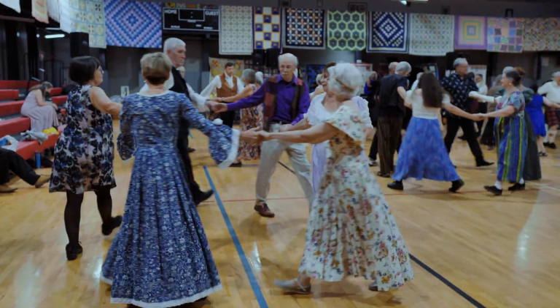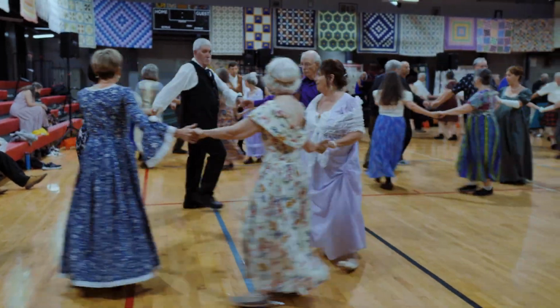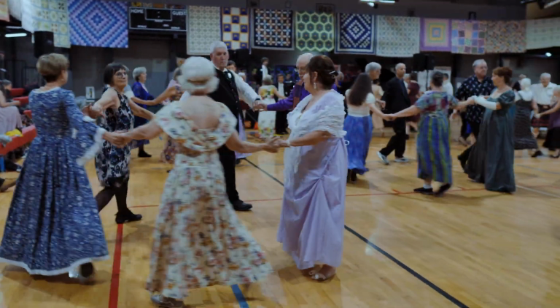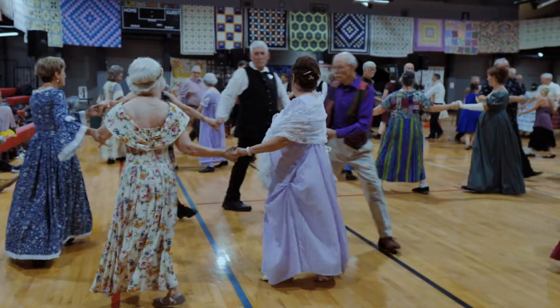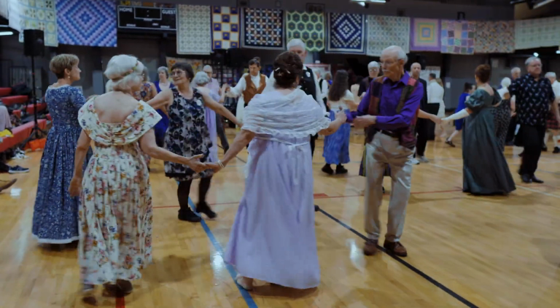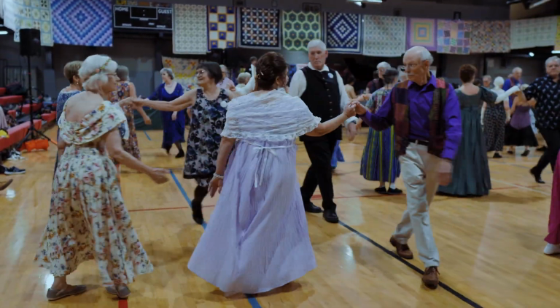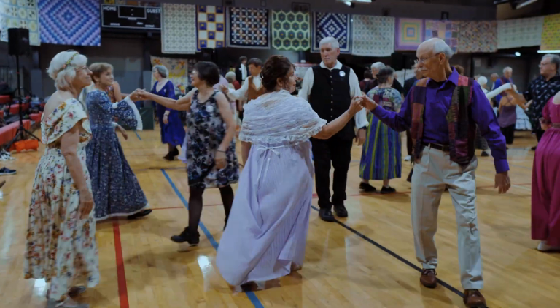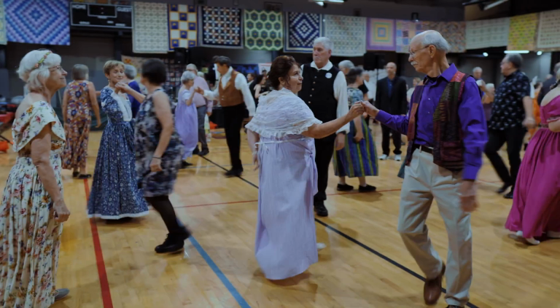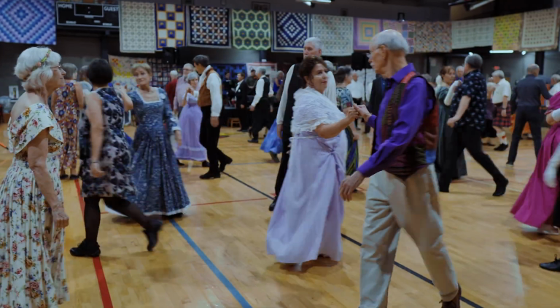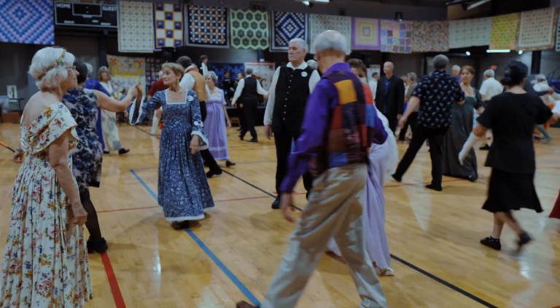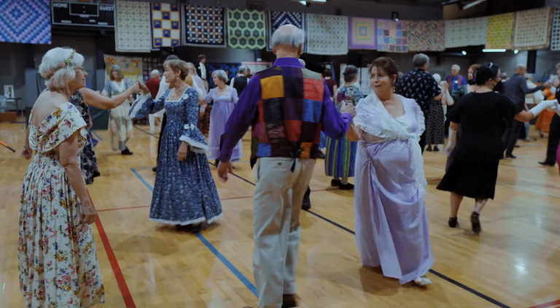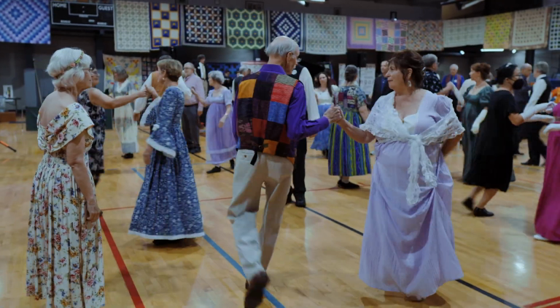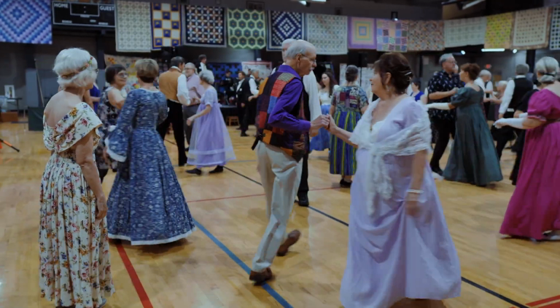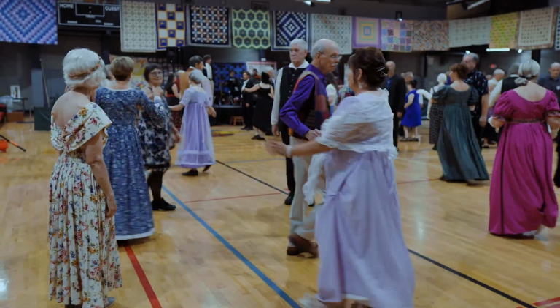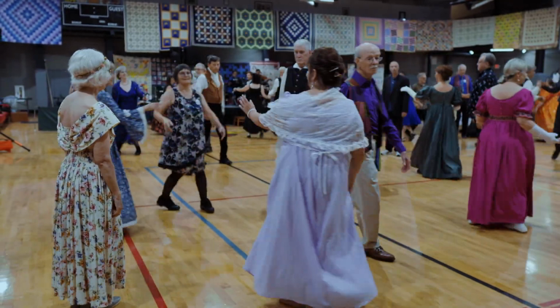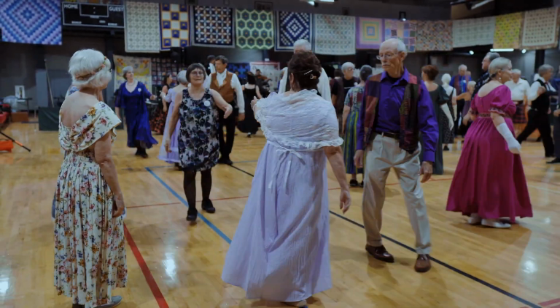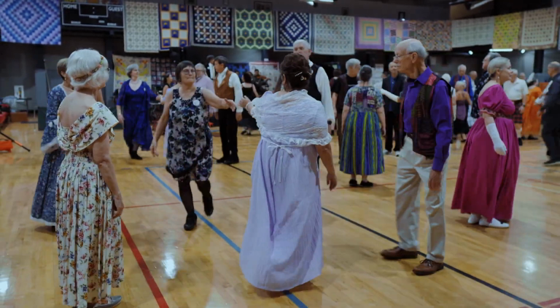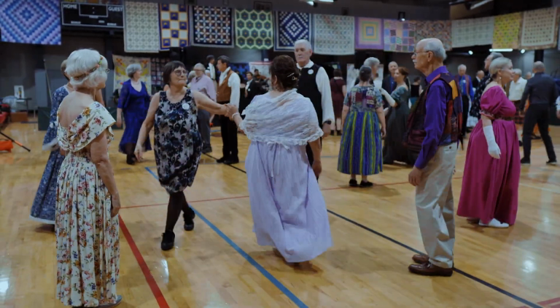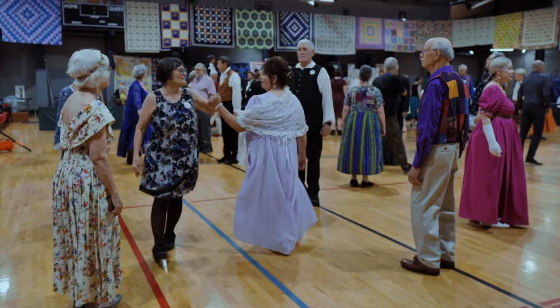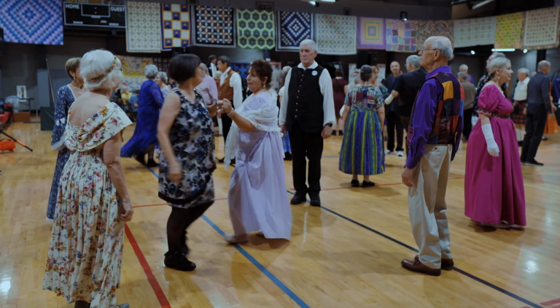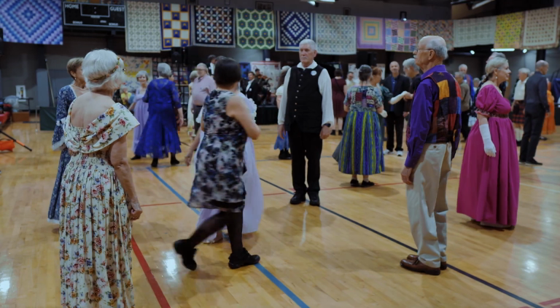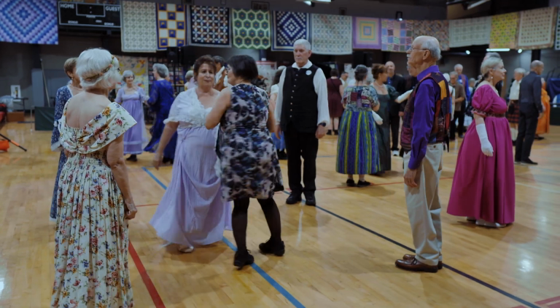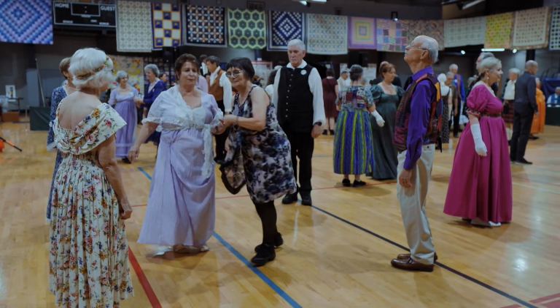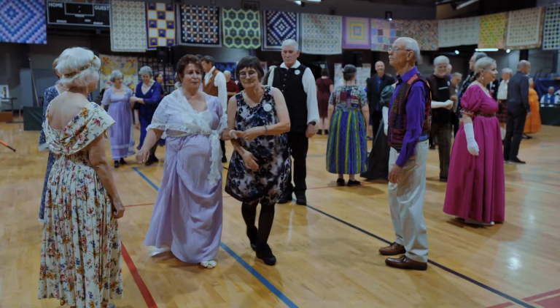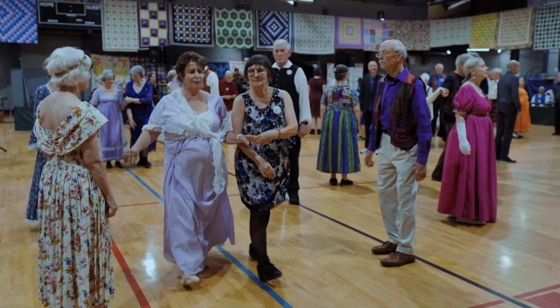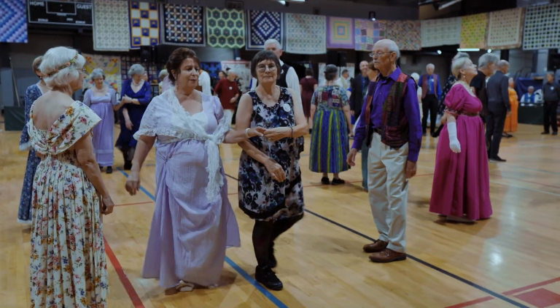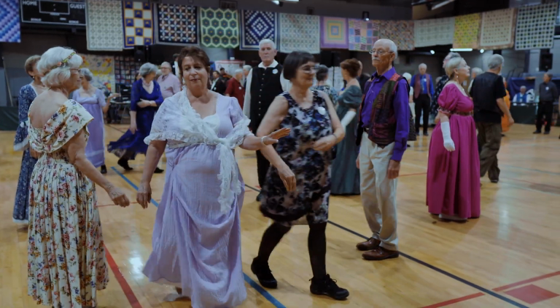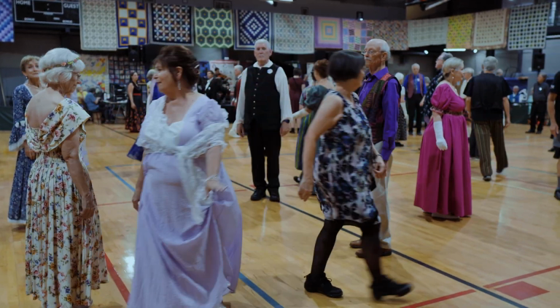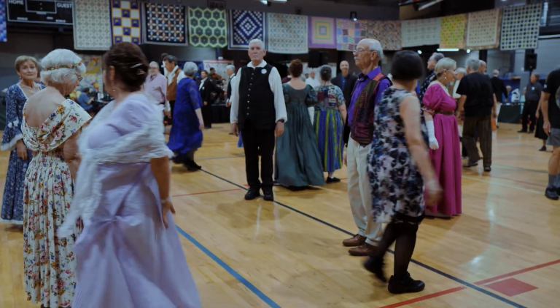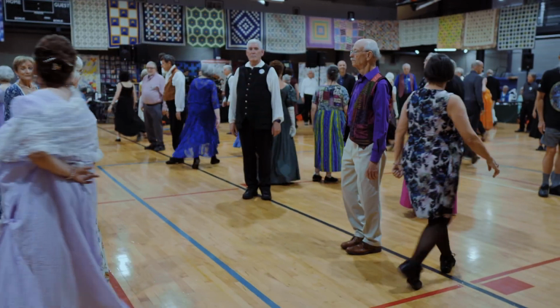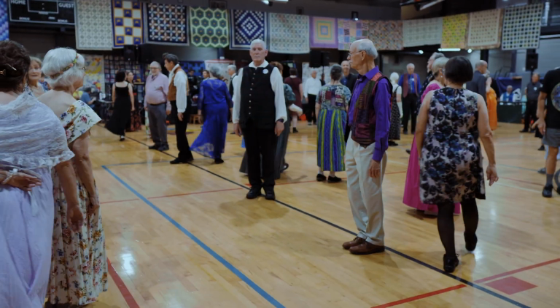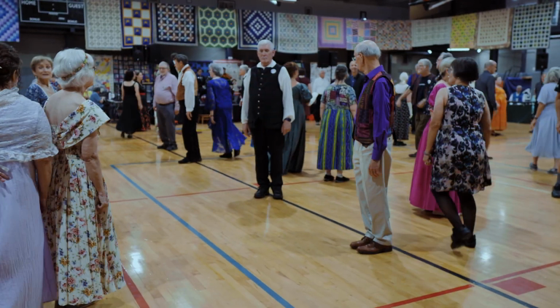On your right, make a right-hand turn. Turn each other by the left. Lead down. Cast back — nice correction there.